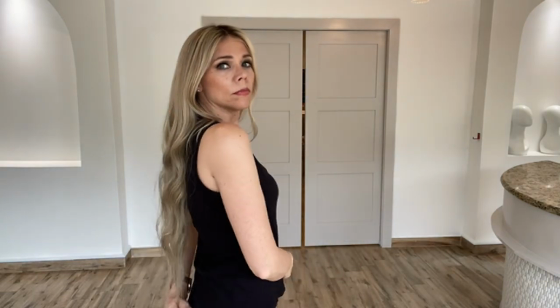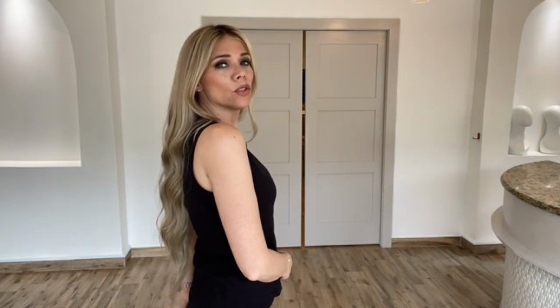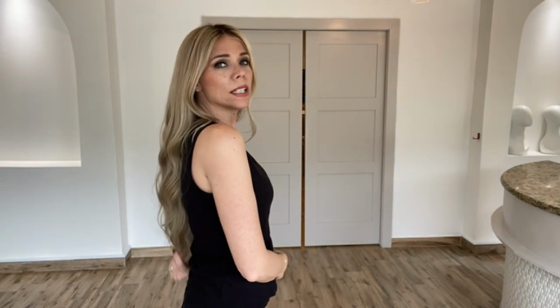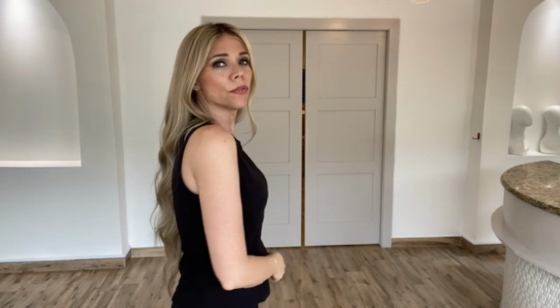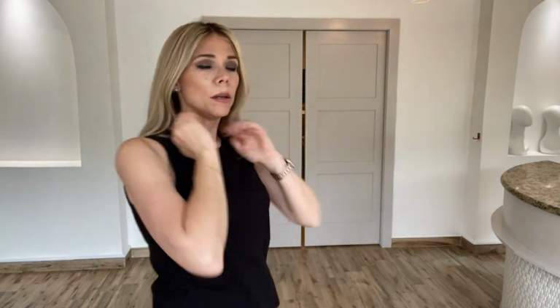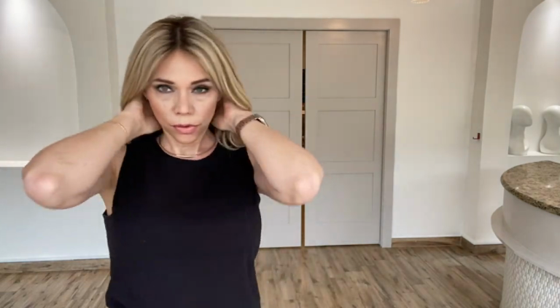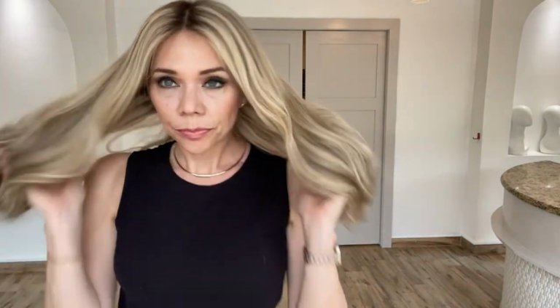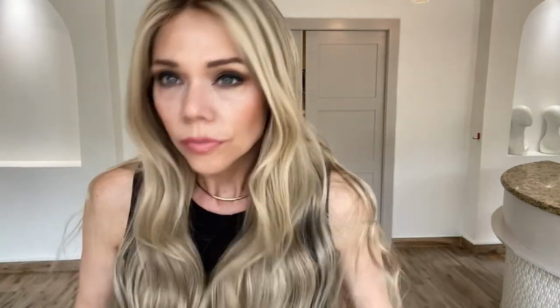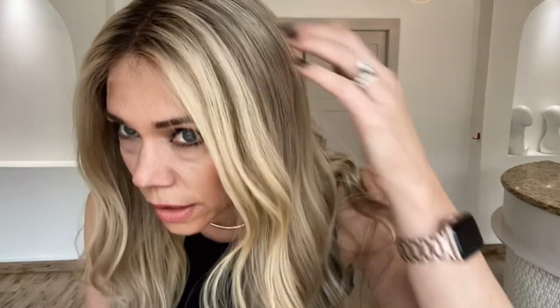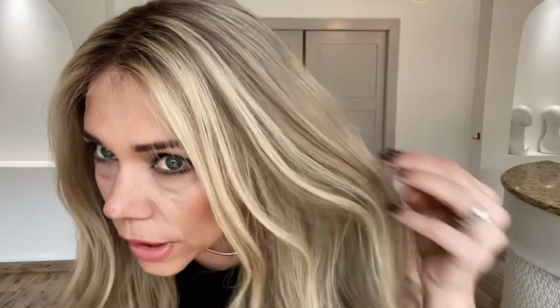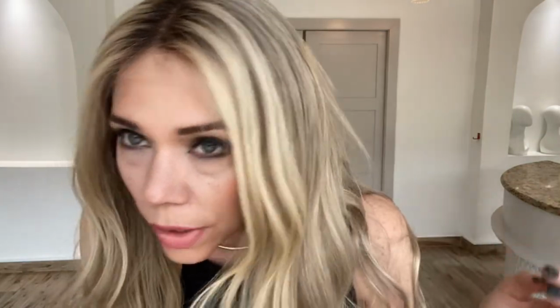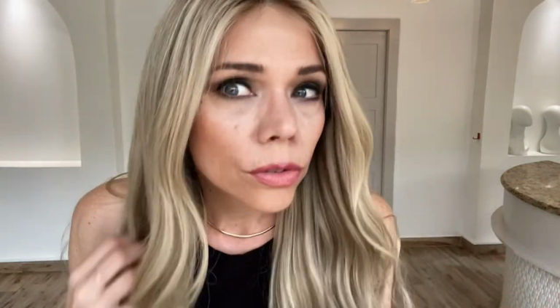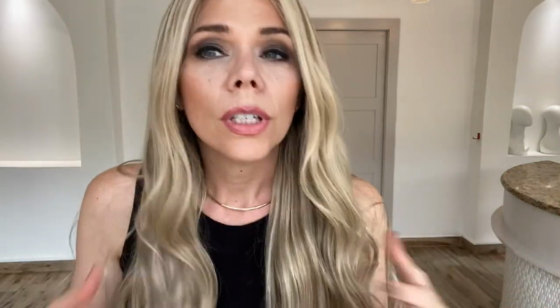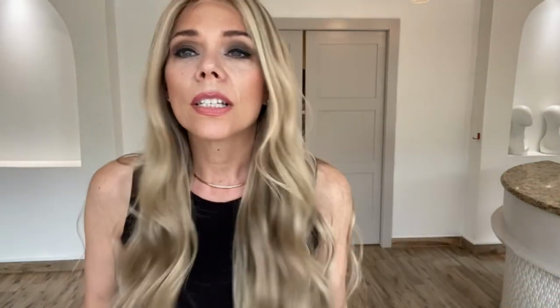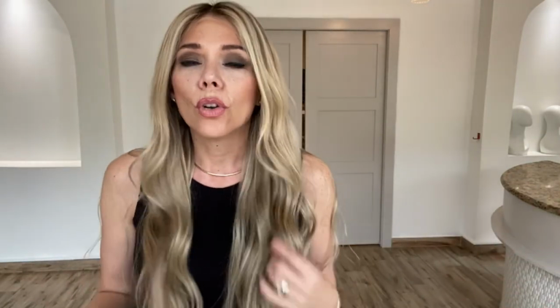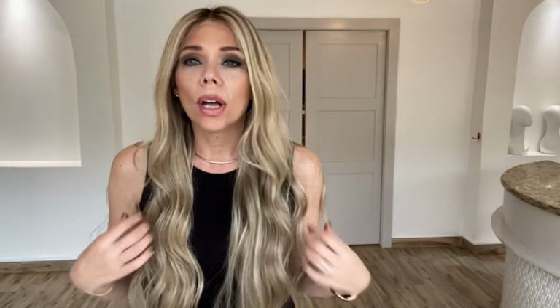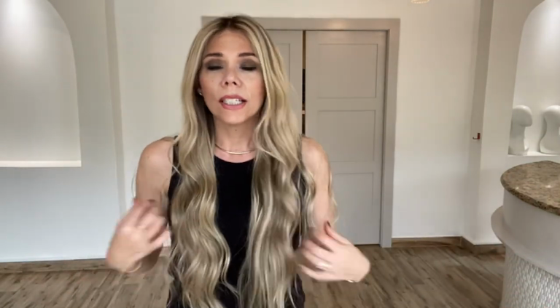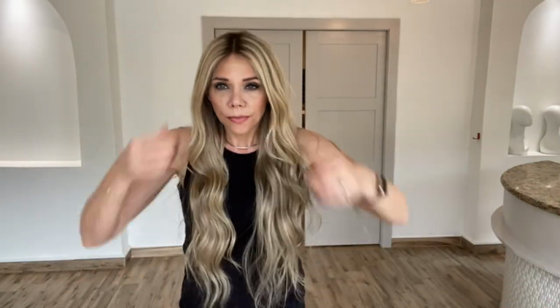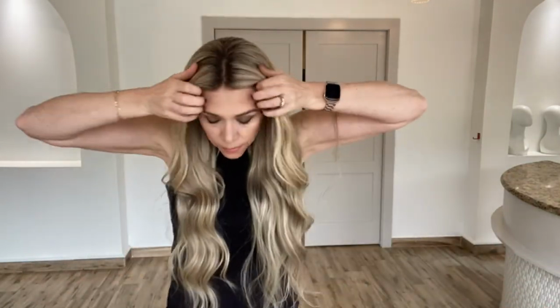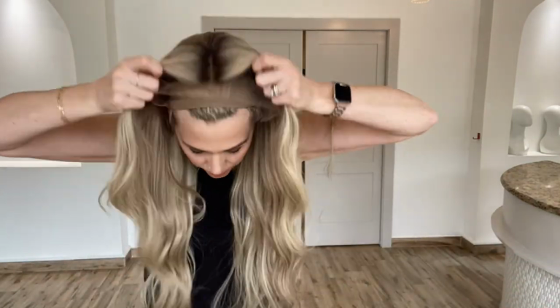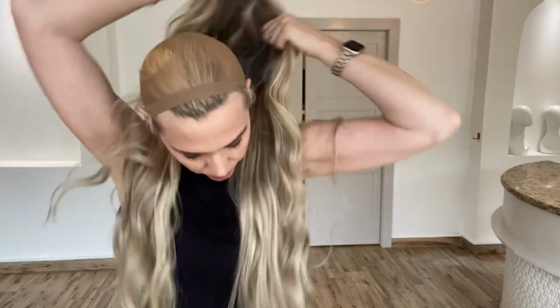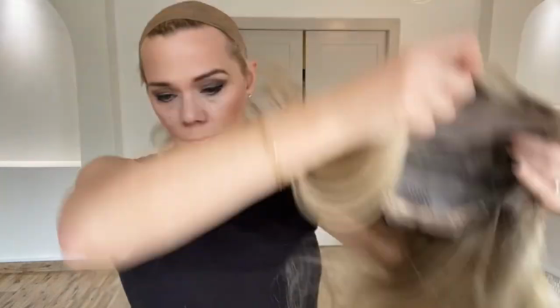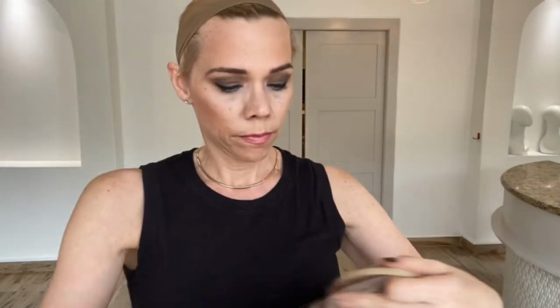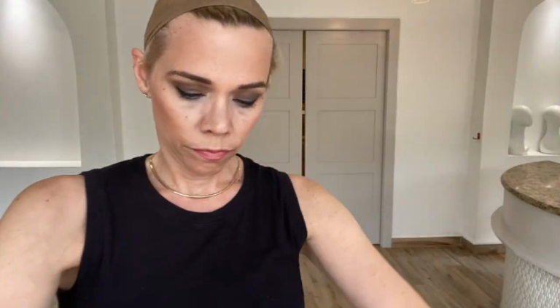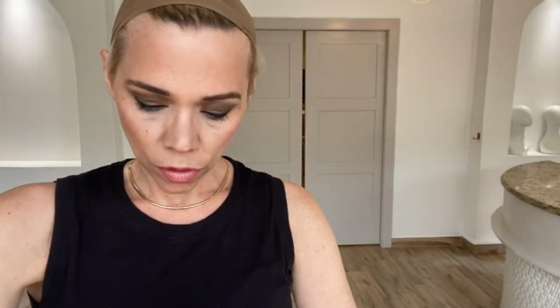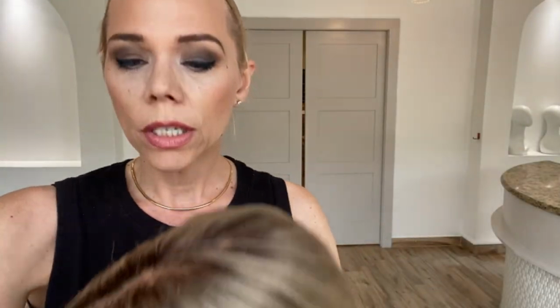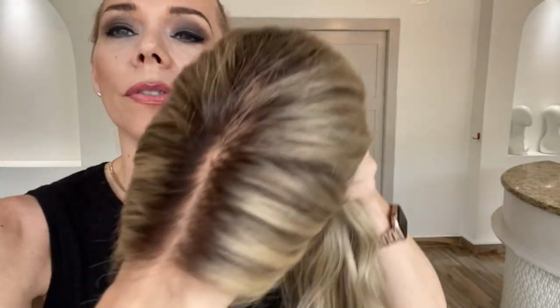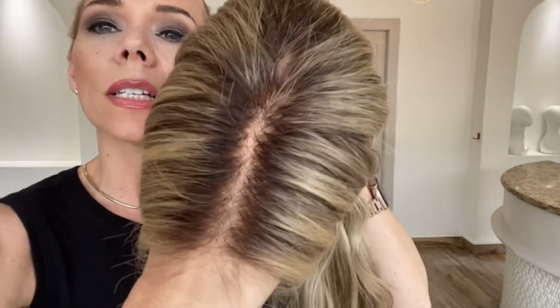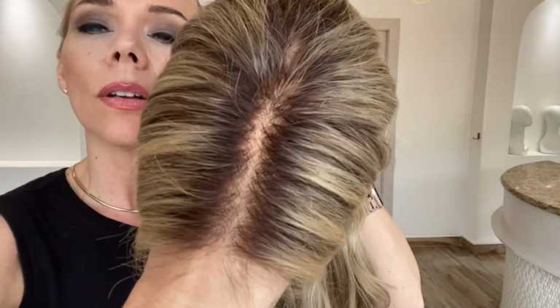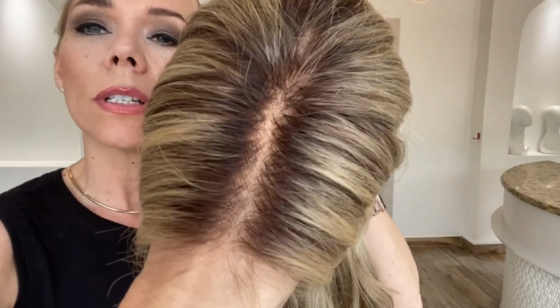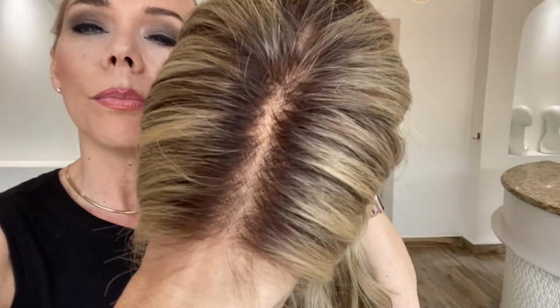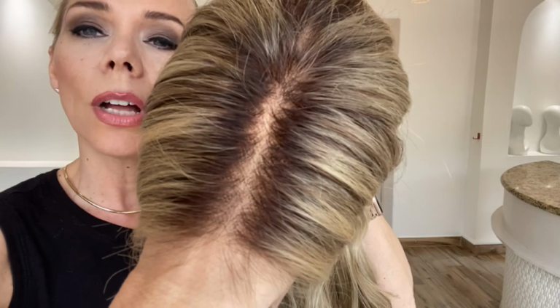This wig is 26 inches from the nape. It has lots of low lights throughout and a little bit of a golden blonde in it. The rooting is about a level 6, with bleach knots.